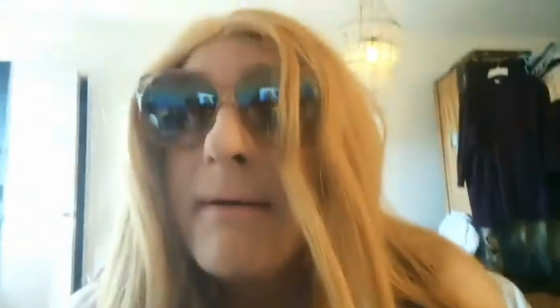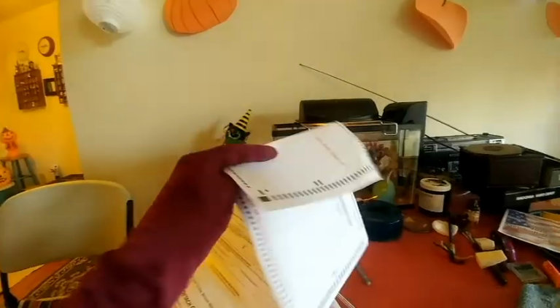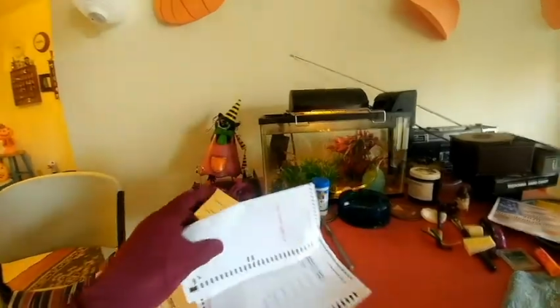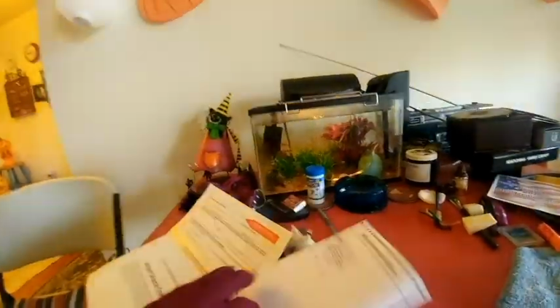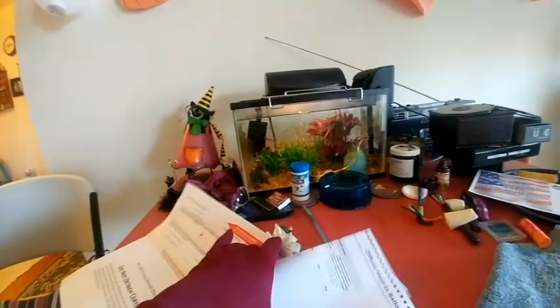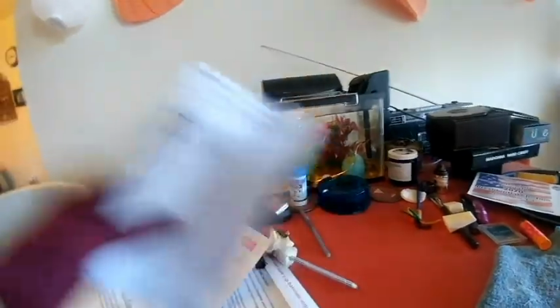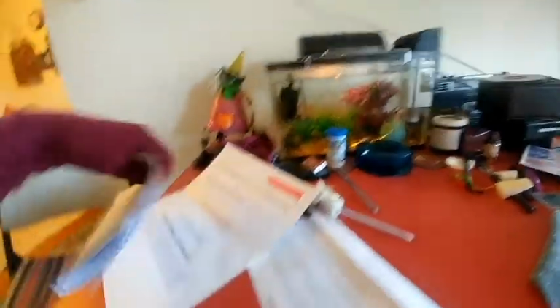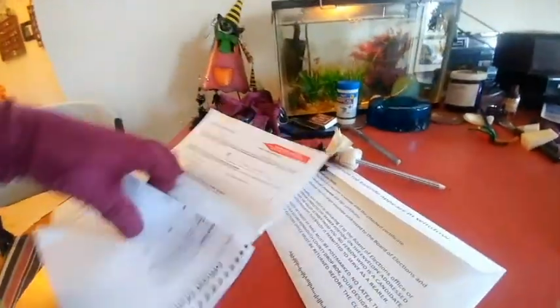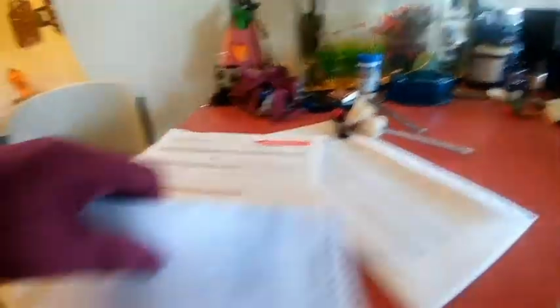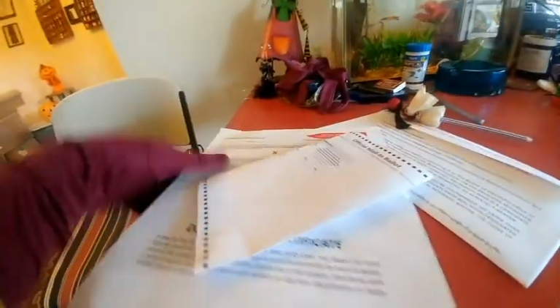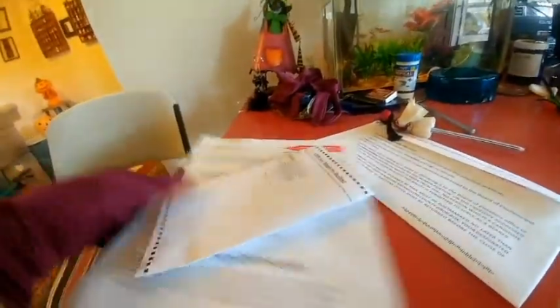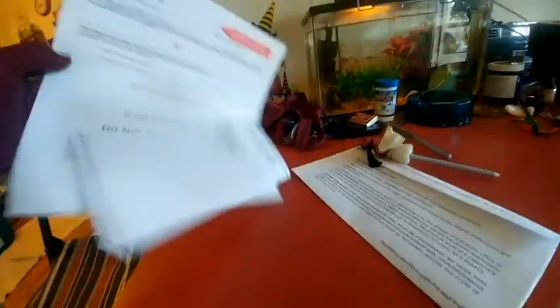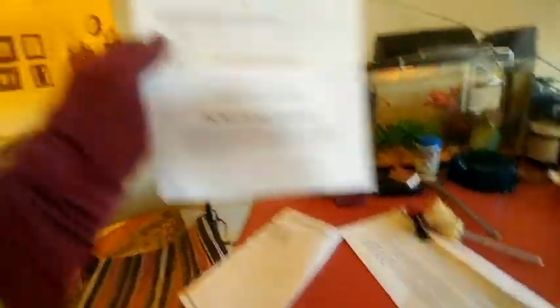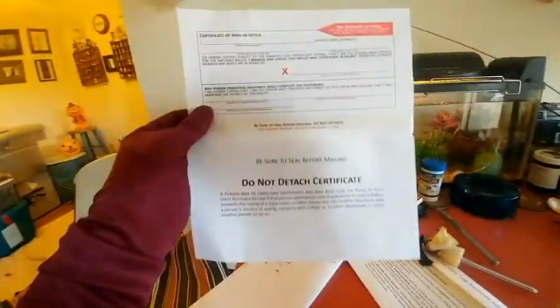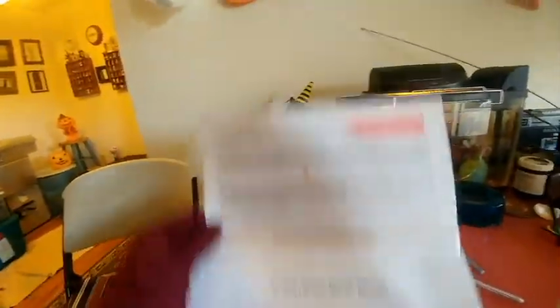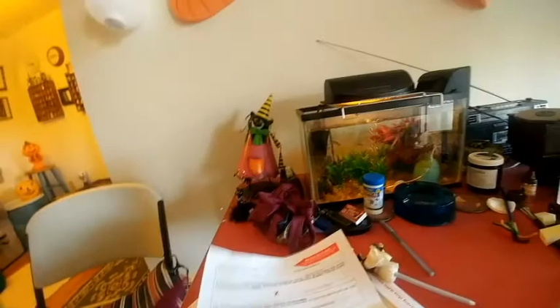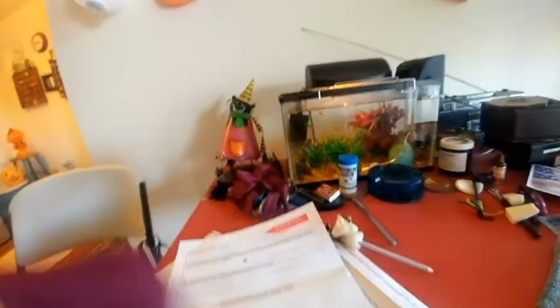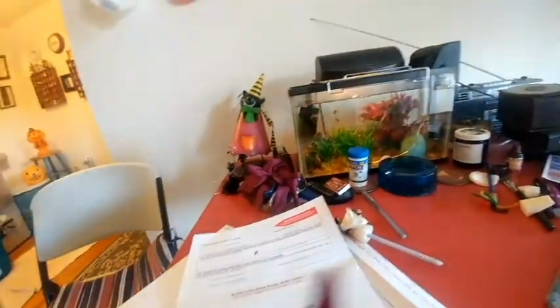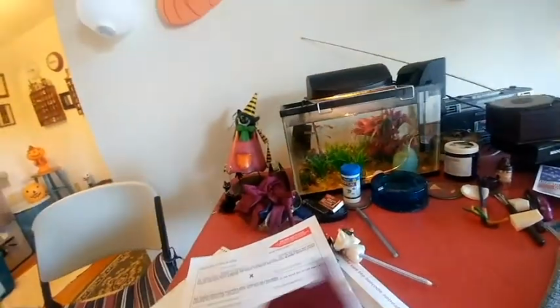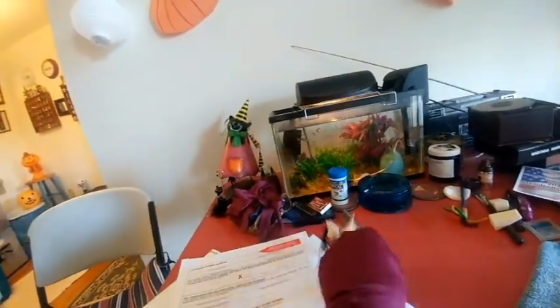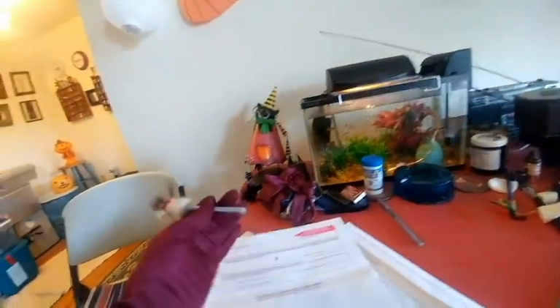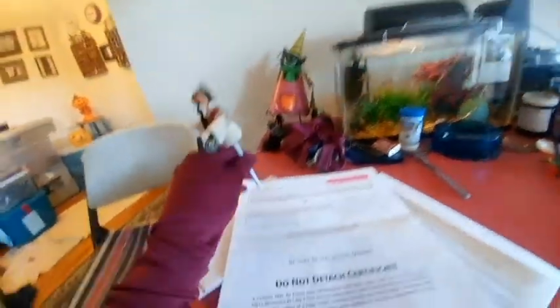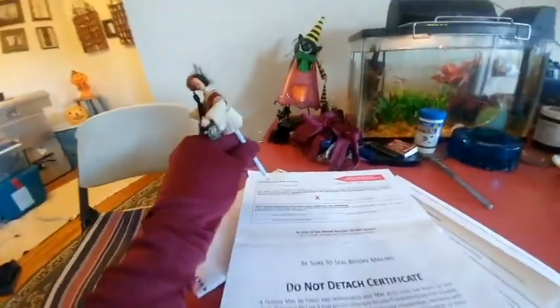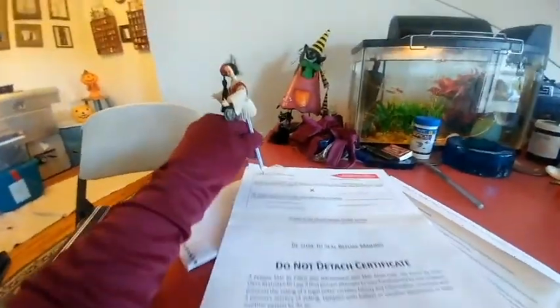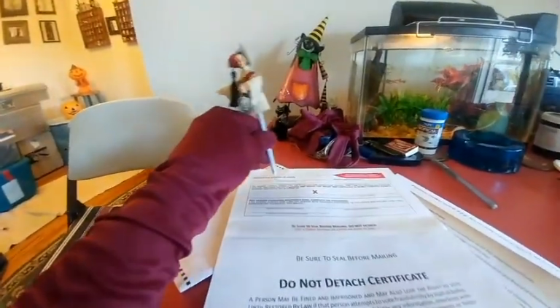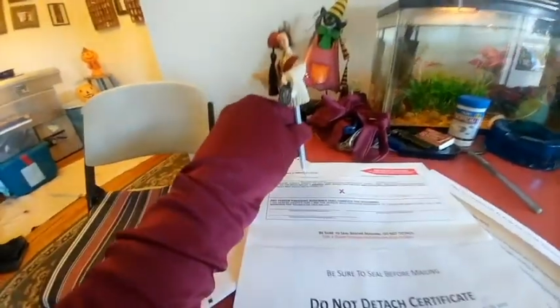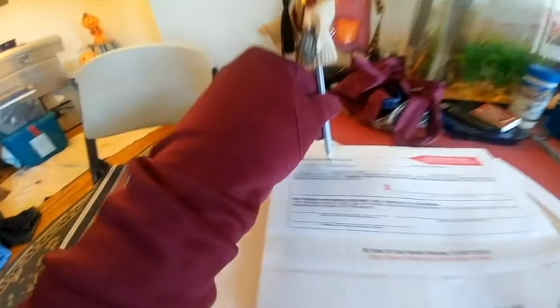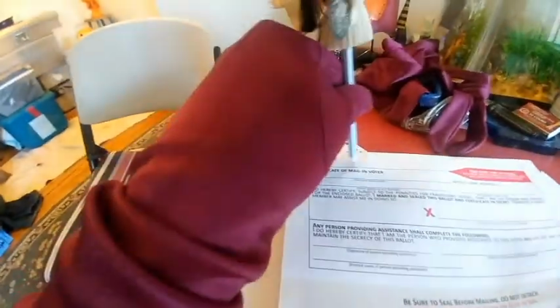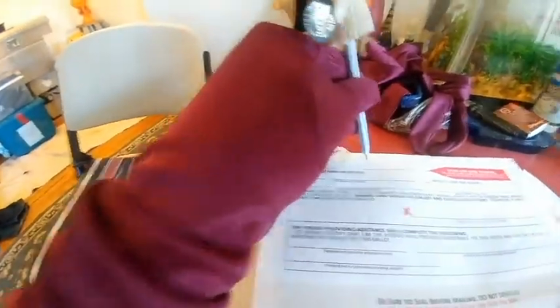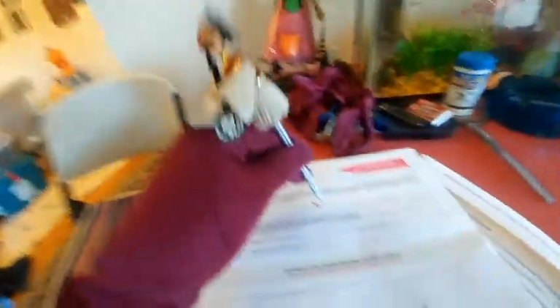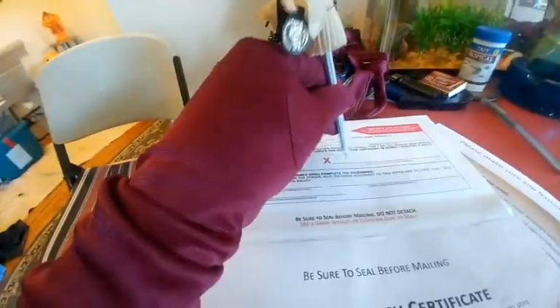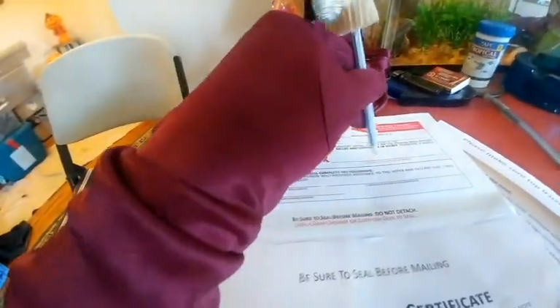When you're done with your ballot, fold it up and put it in this envelope. Then you gotta sign over here — your name and your signature.